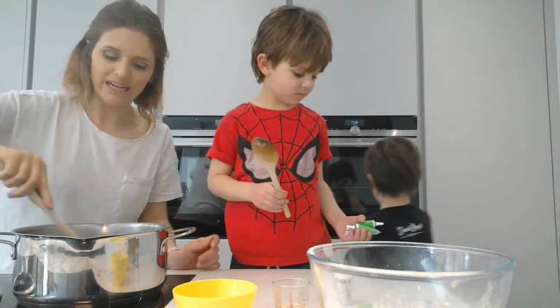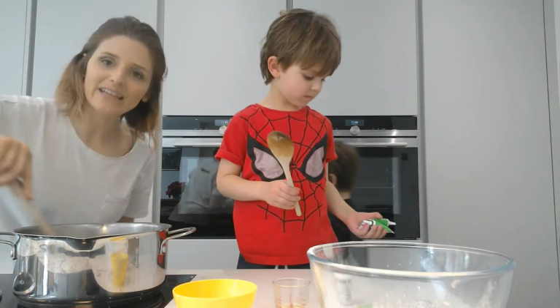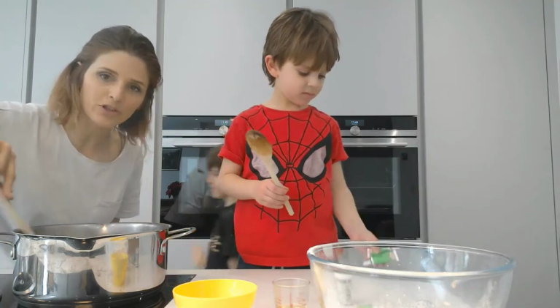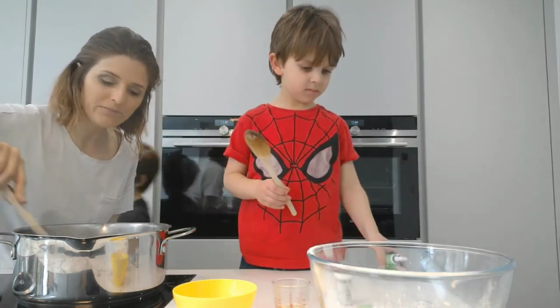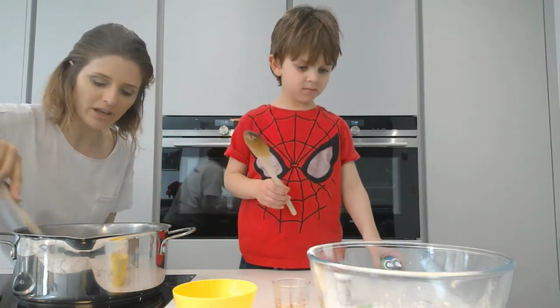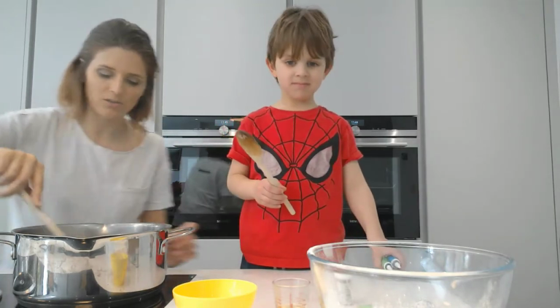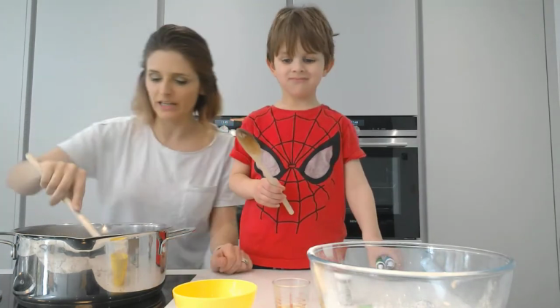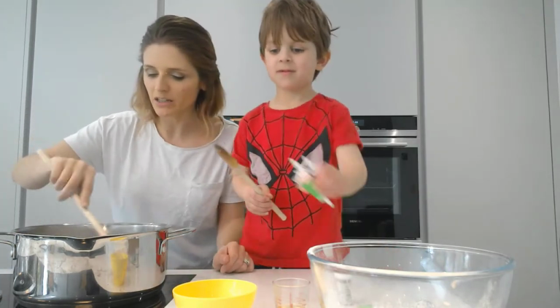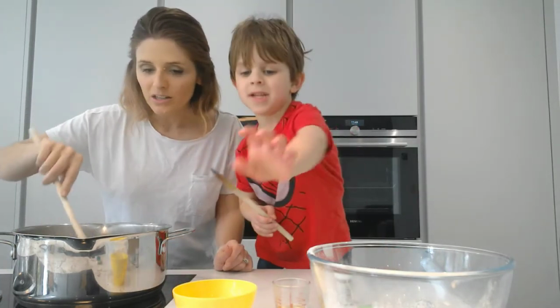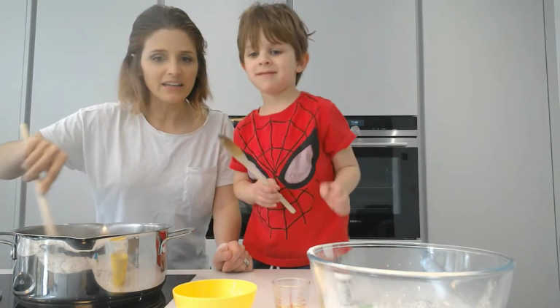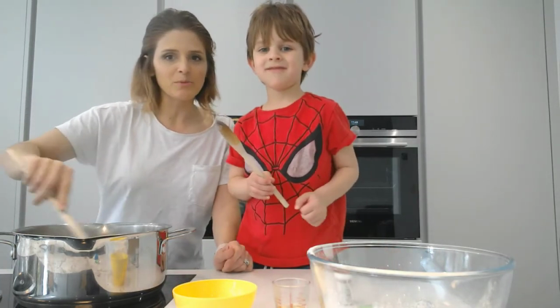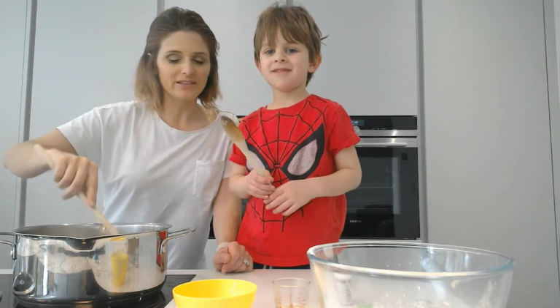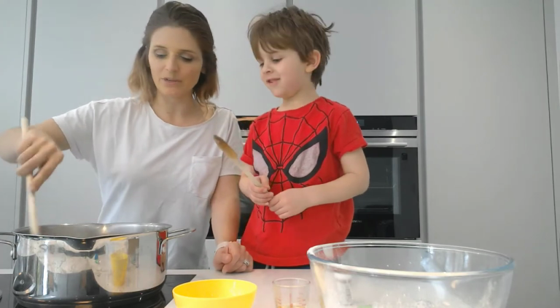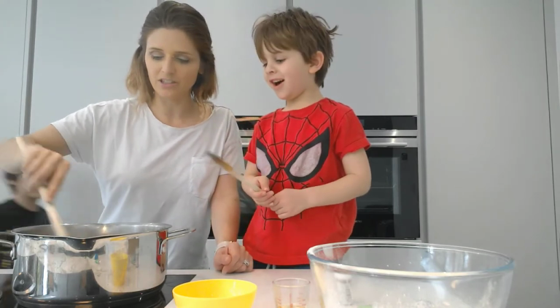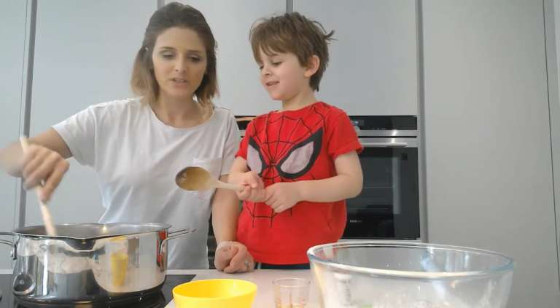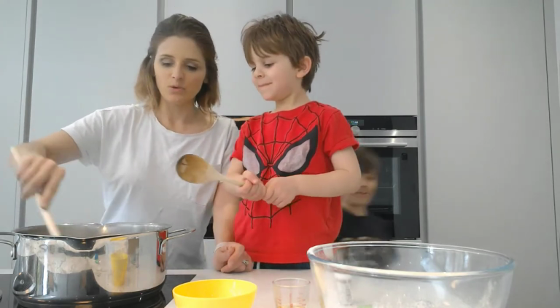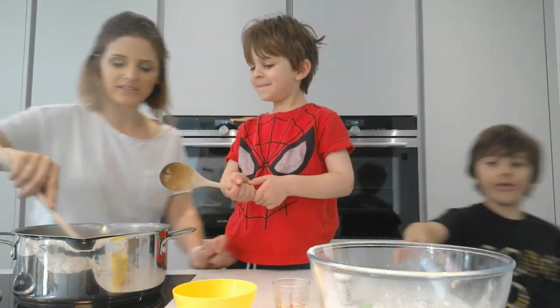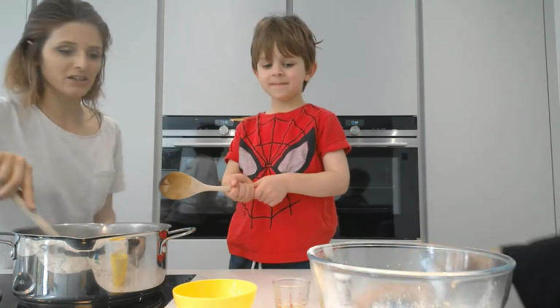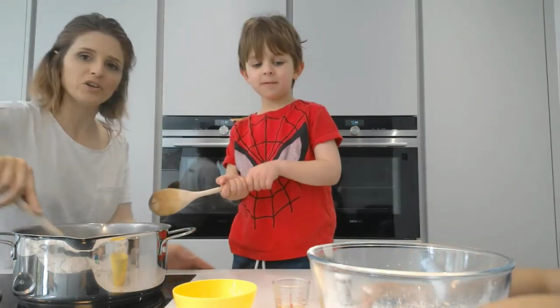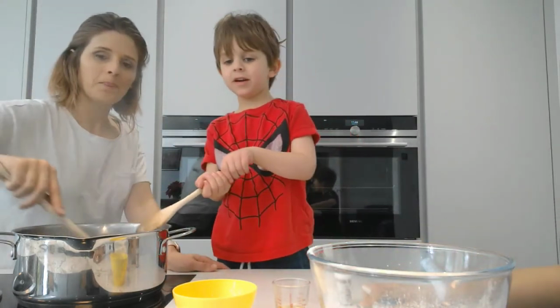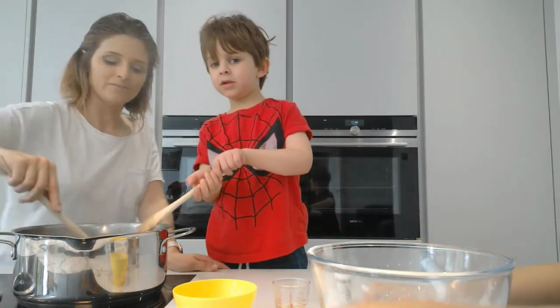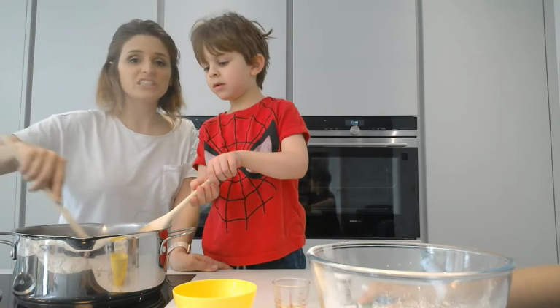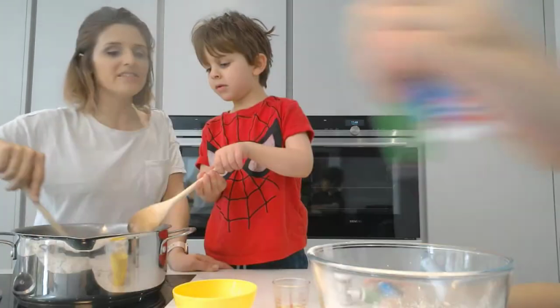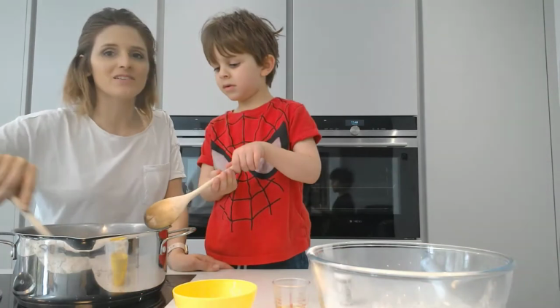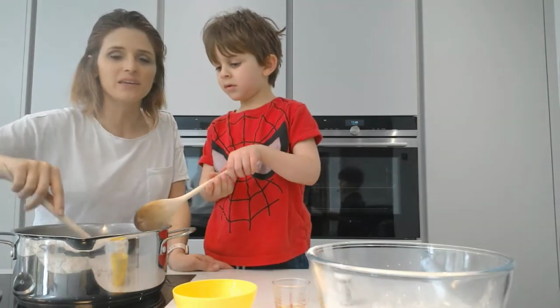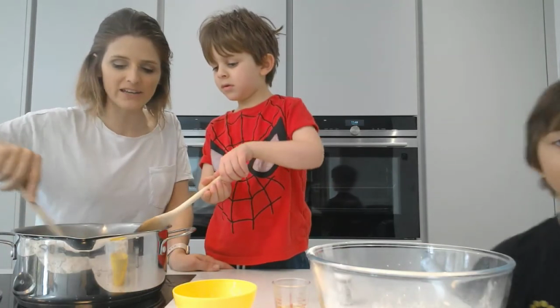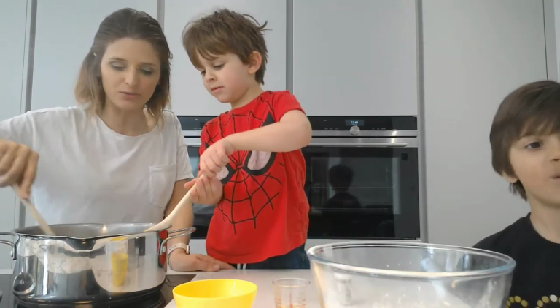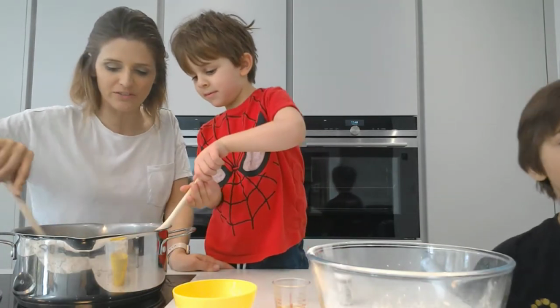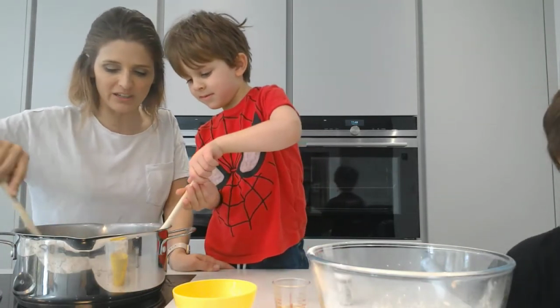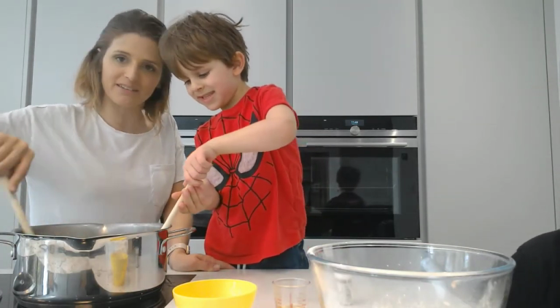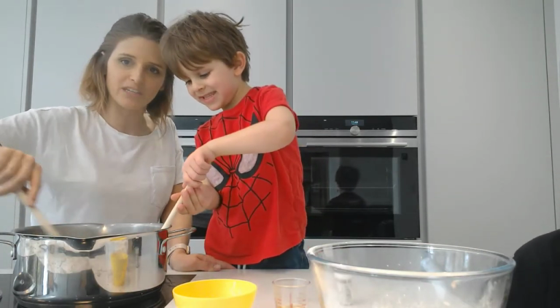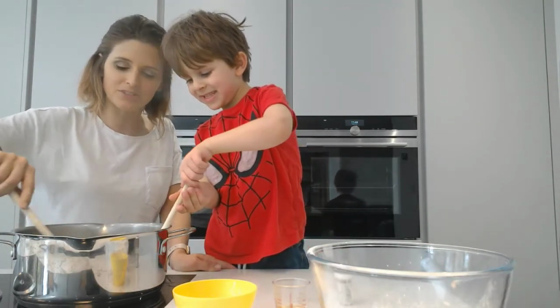It's nearly at the boil now. Zayn, do you remember what the next thing is that you have to do? We don't need those yet because we'll take a break after we've got all the ingredients in and we need to leave it to cool.